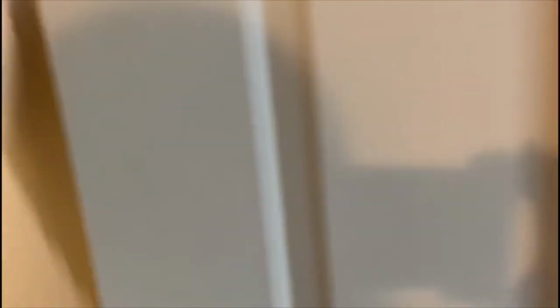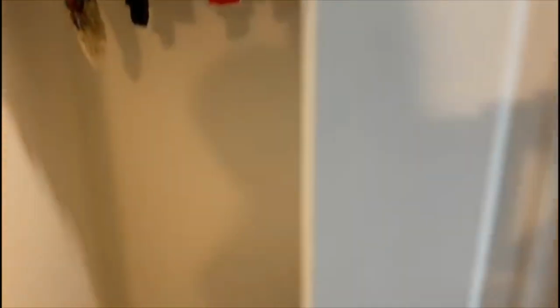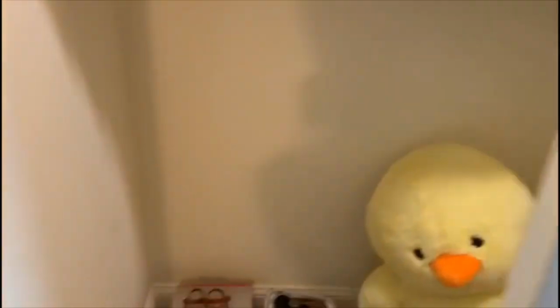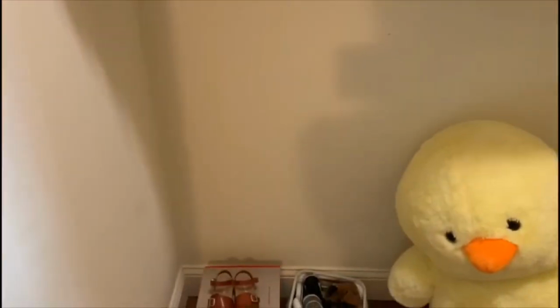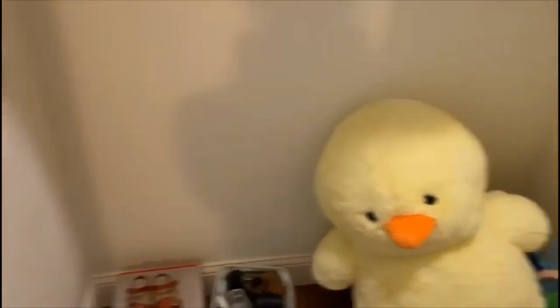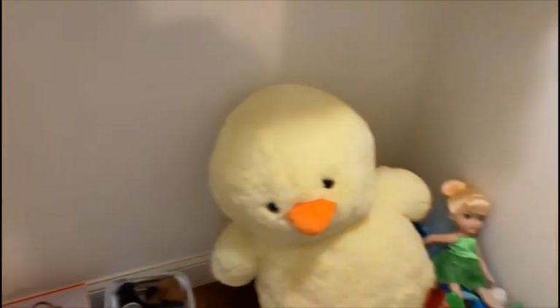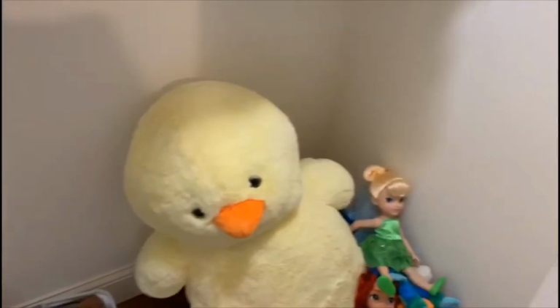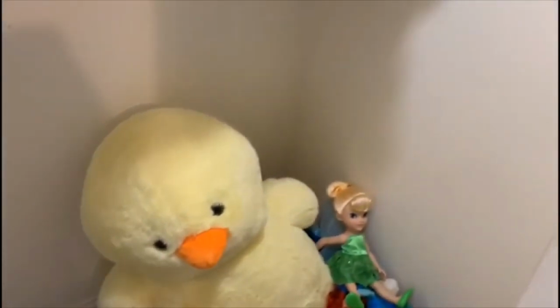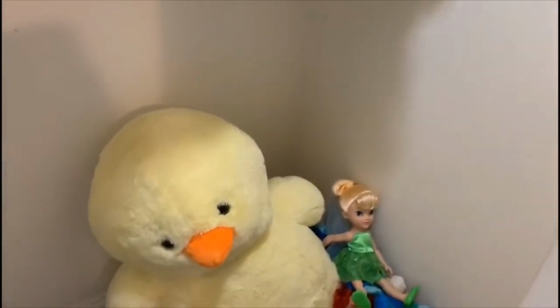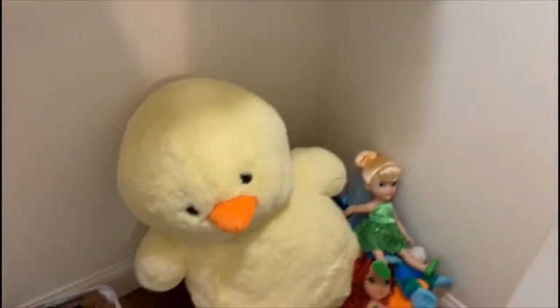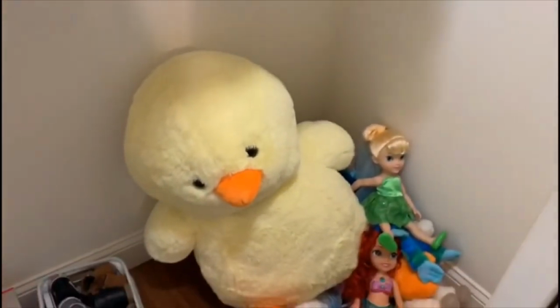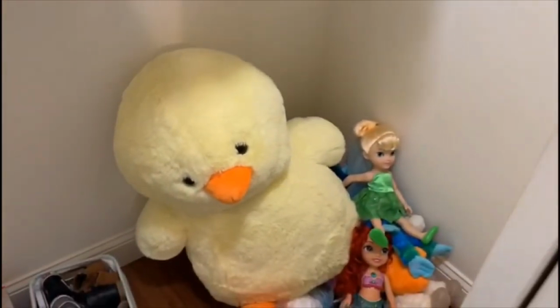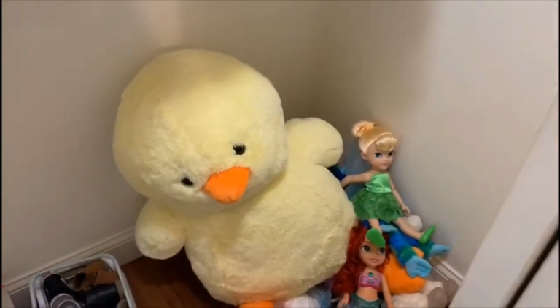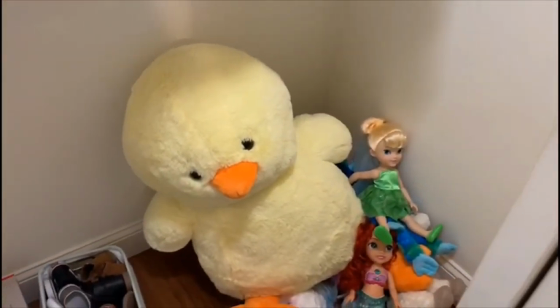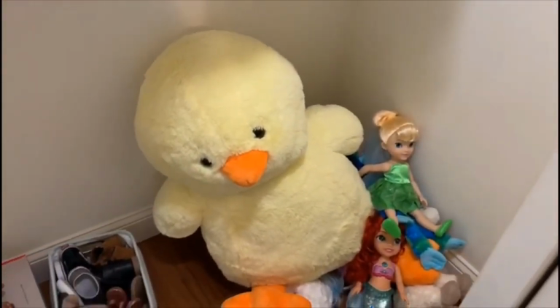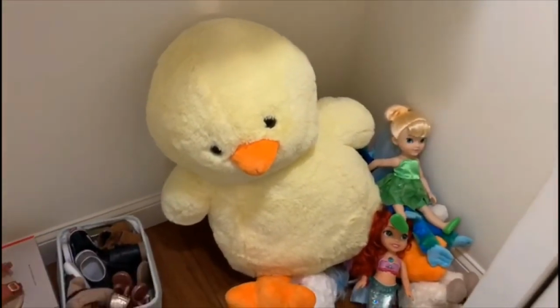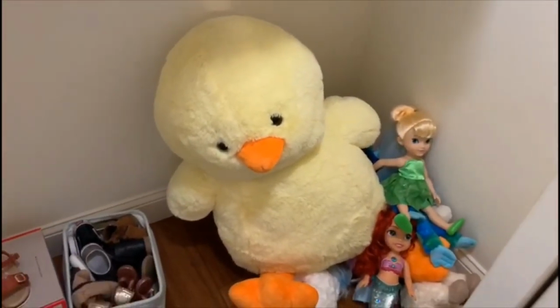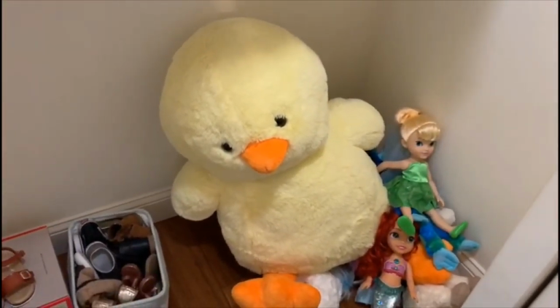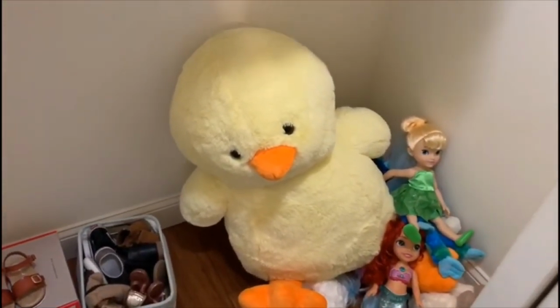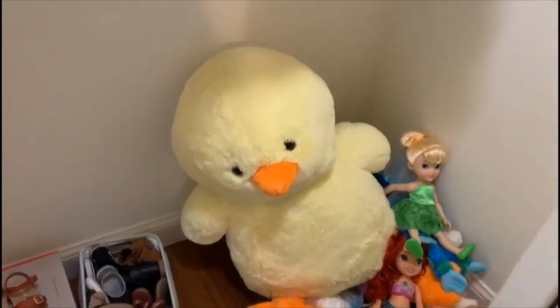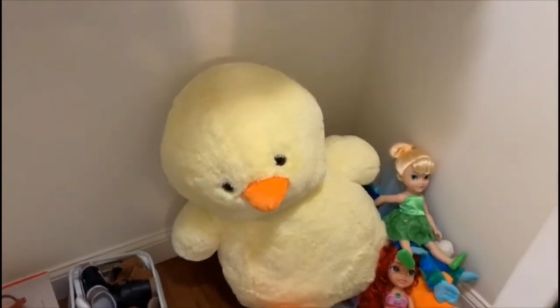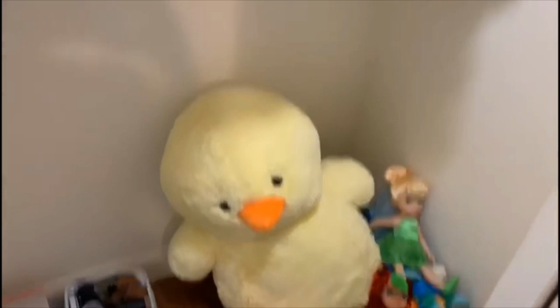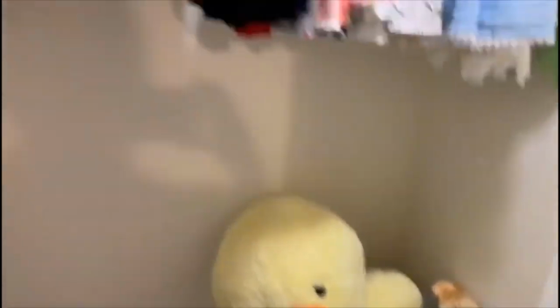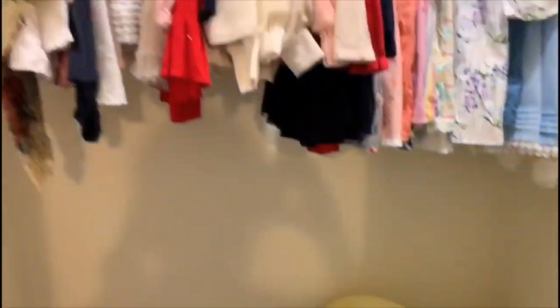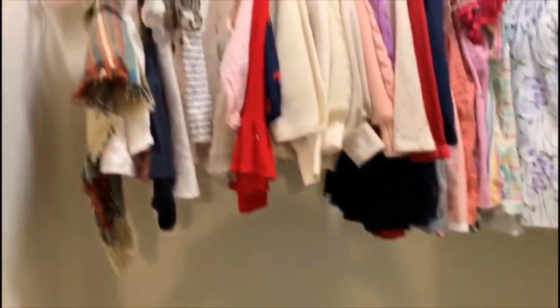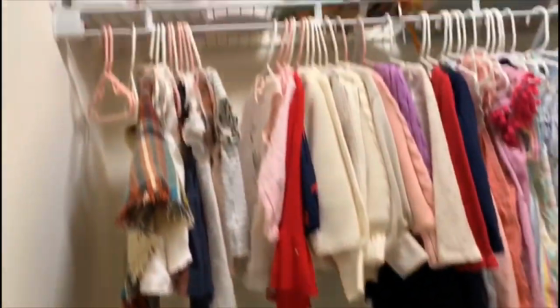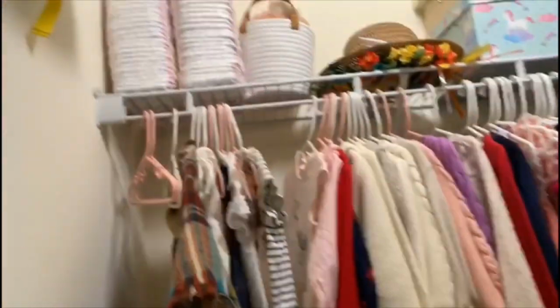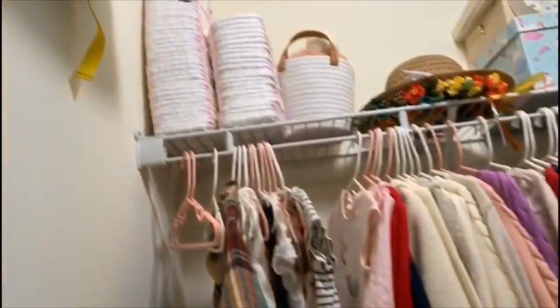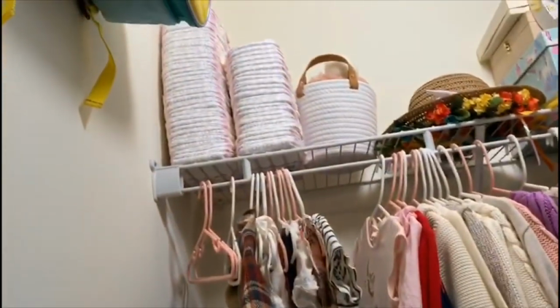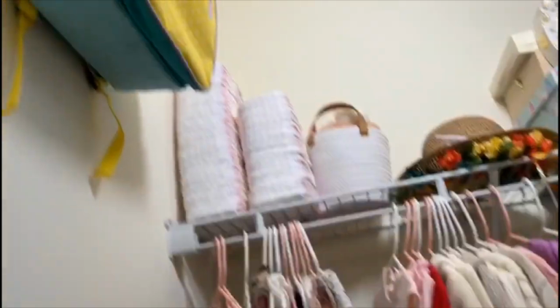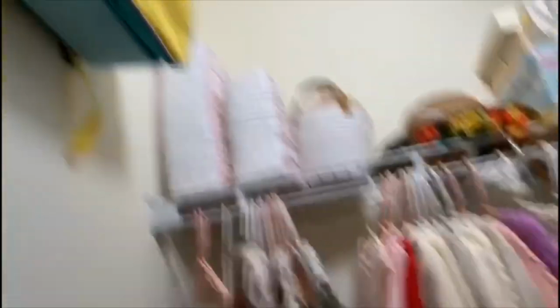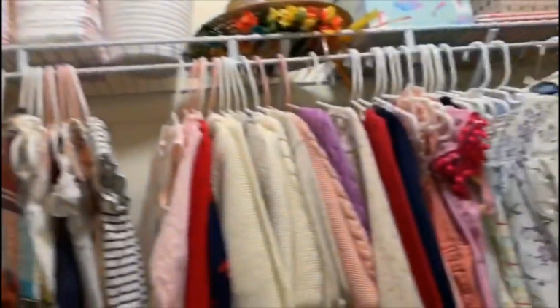This is her closet — some of her shoes, her stuffed animals. I gotta organize that. That big chick someone gave her for her second birthday. Some extra pull-ups and her backpack.